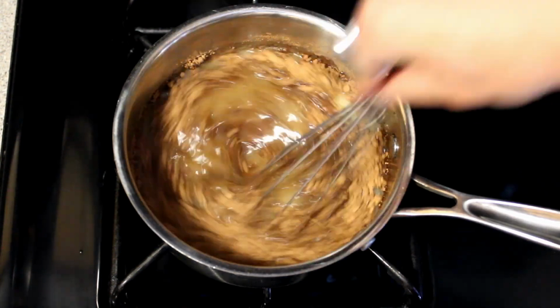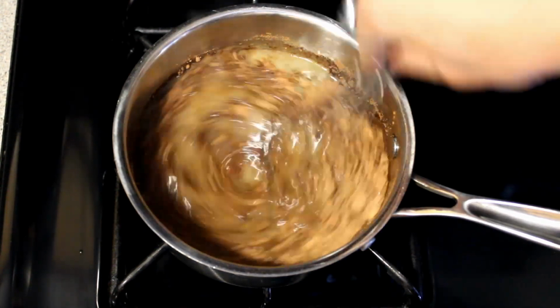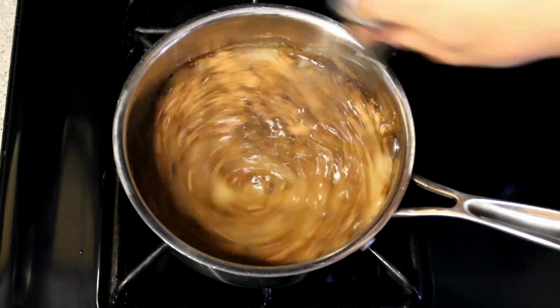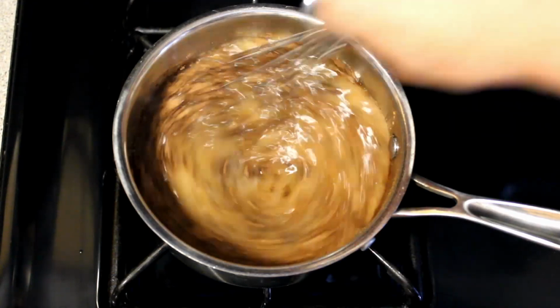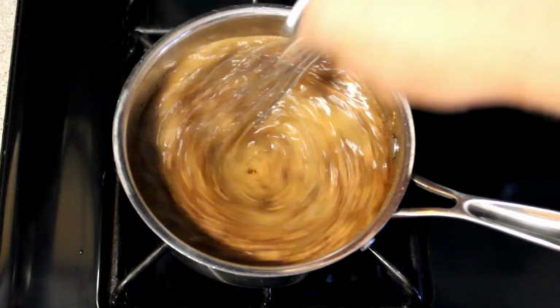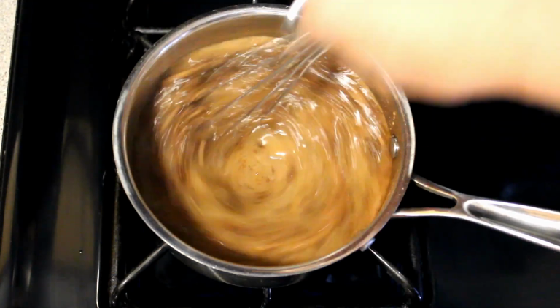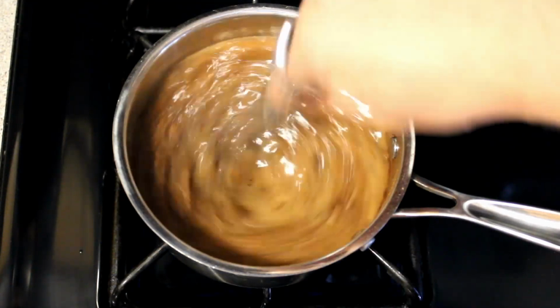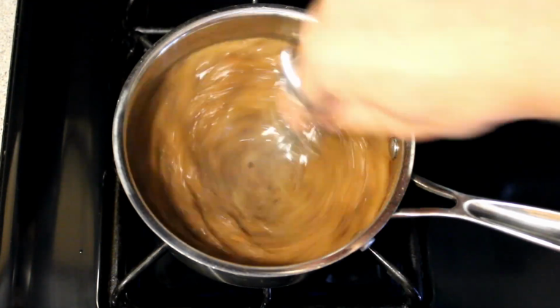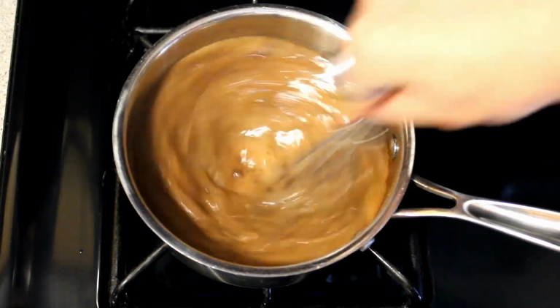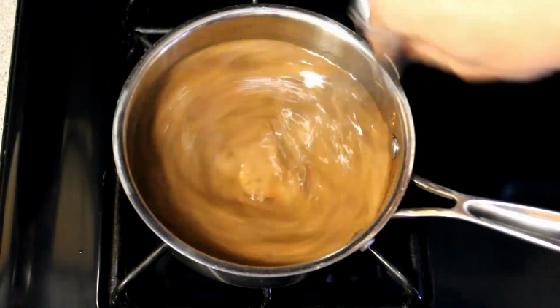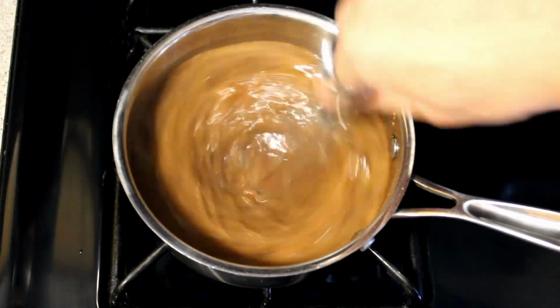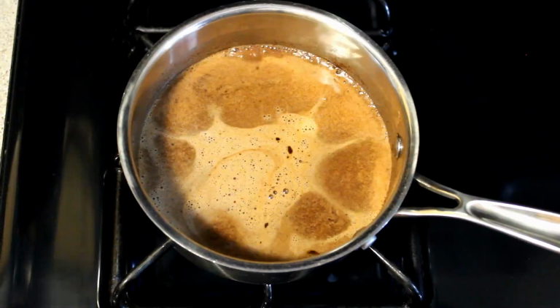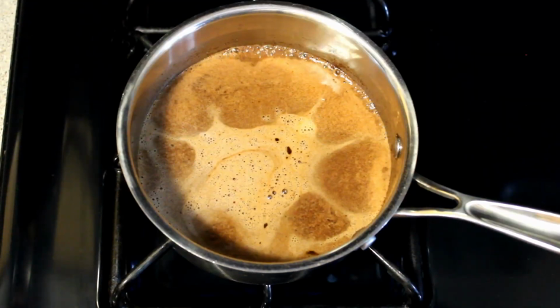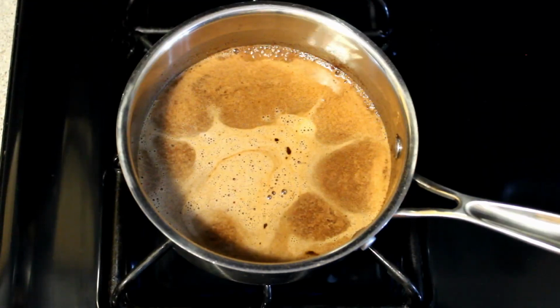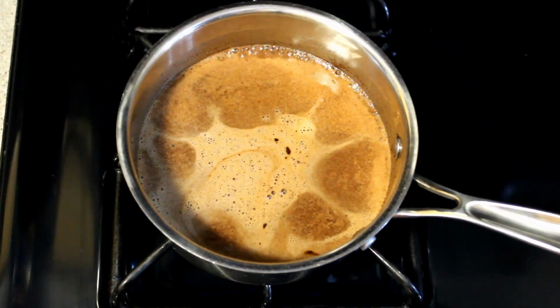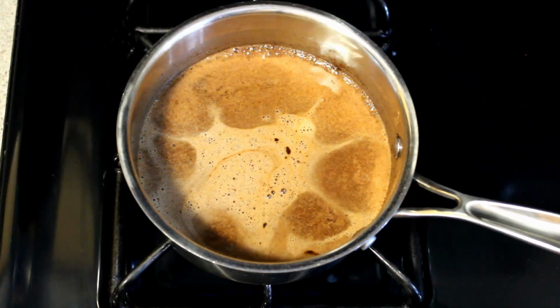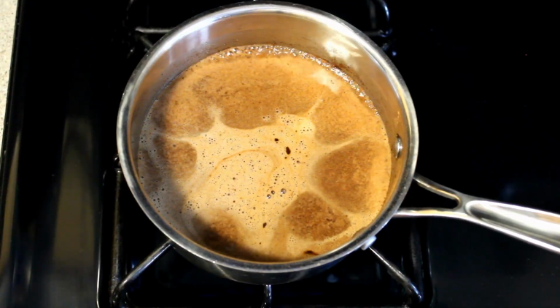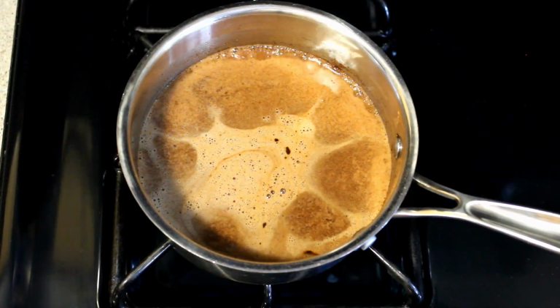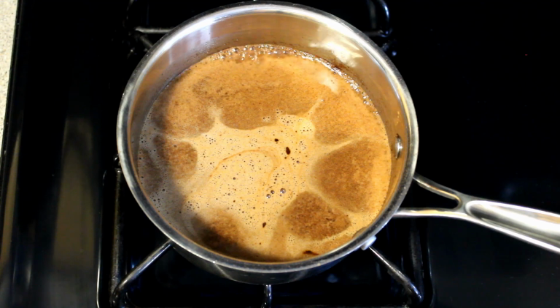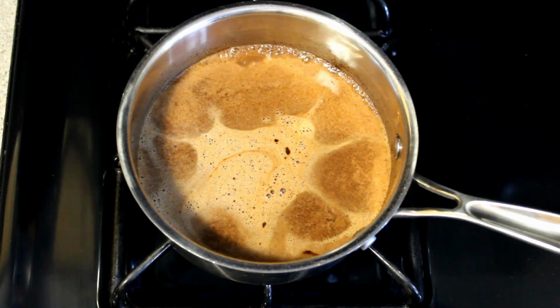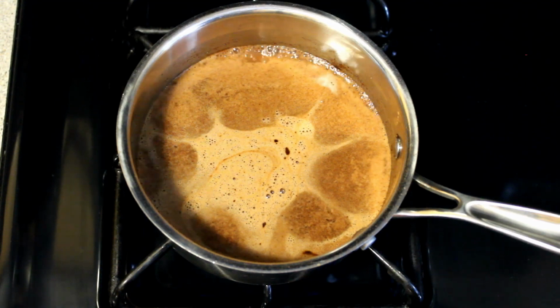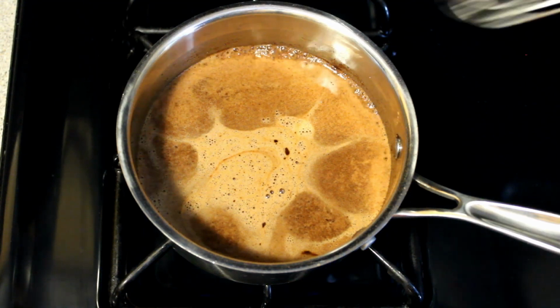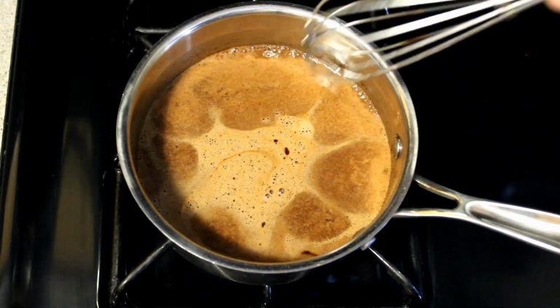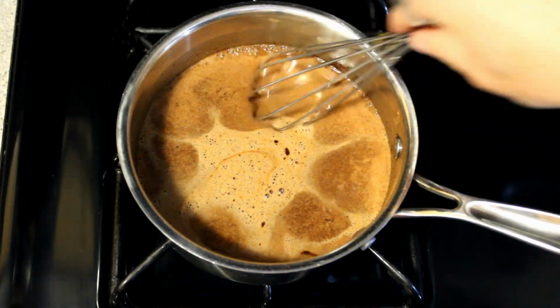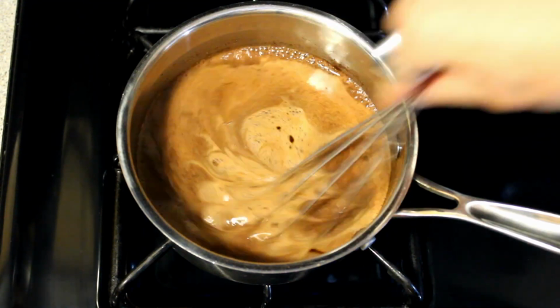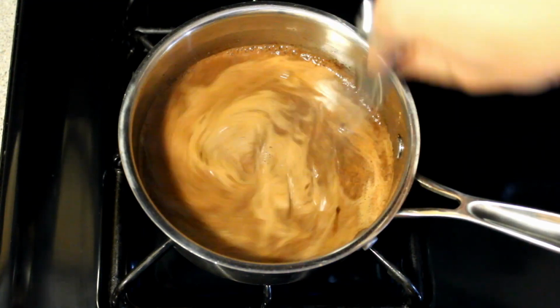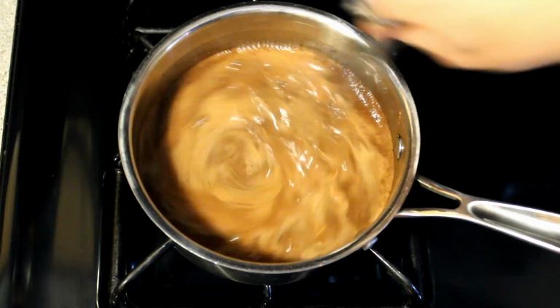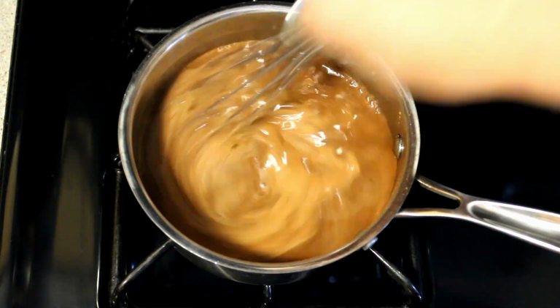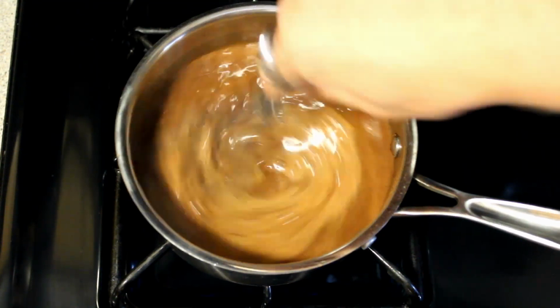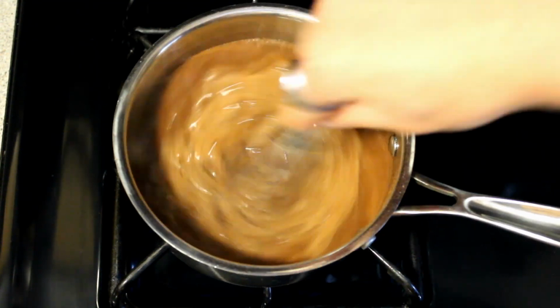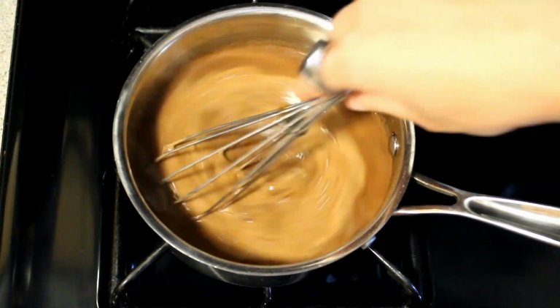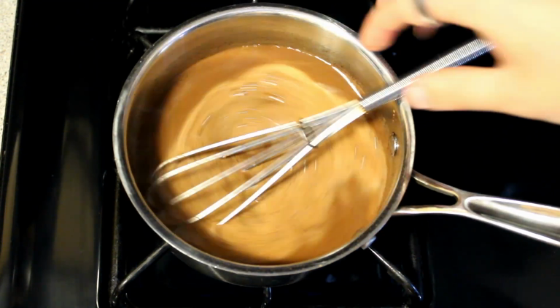If you don't have espresso powder you can easily substitute instant coffee. Just whisk that up, let it boil for about 30 seconds, and then bring it back to your station.